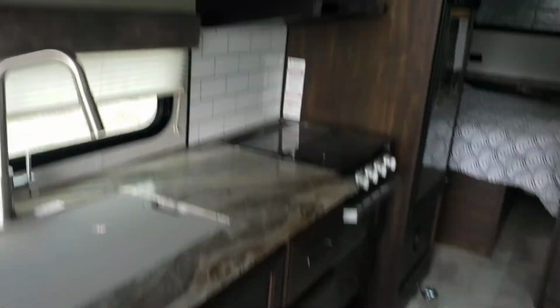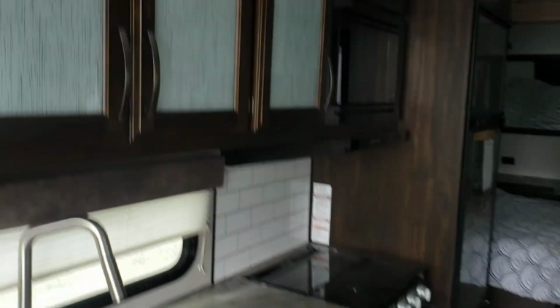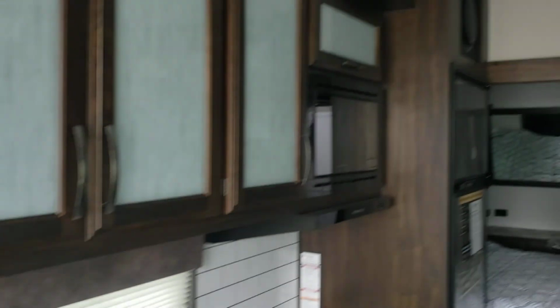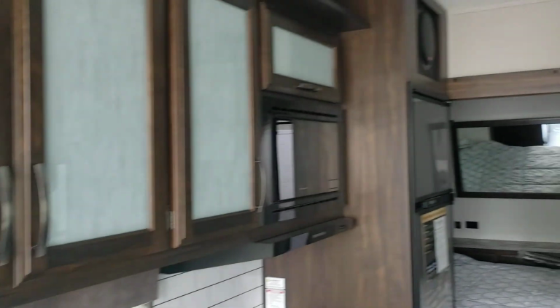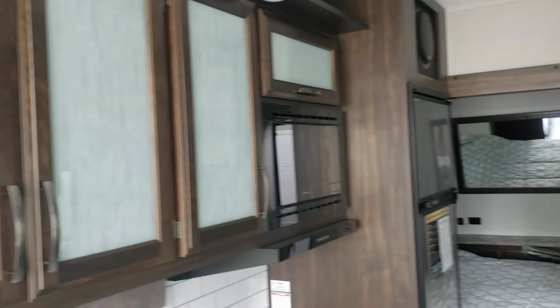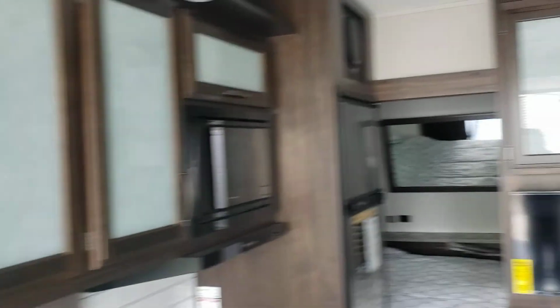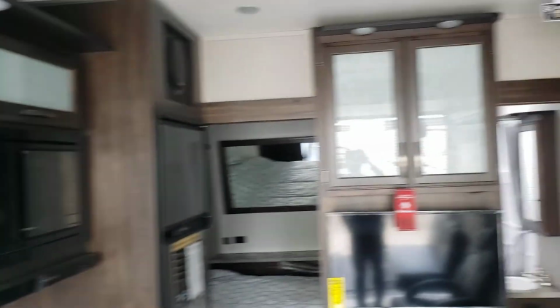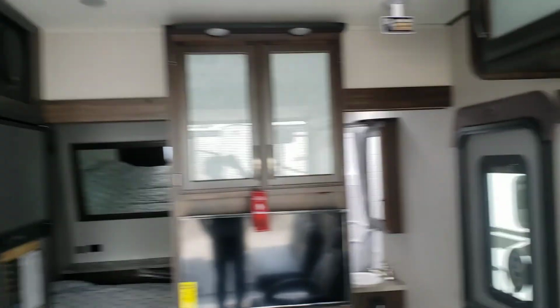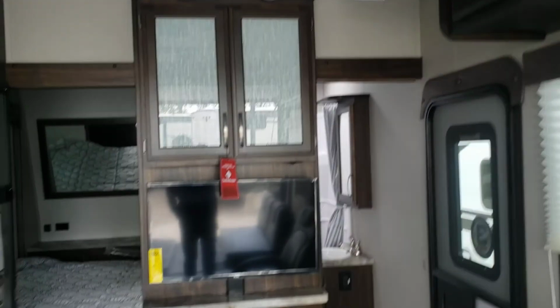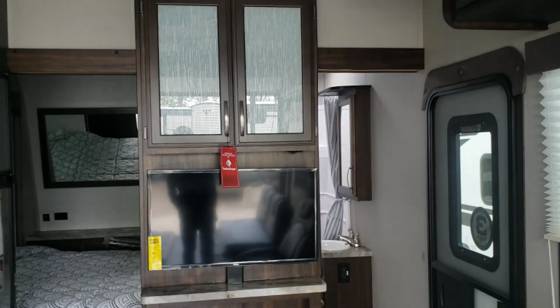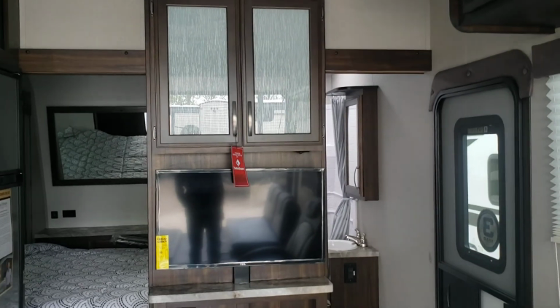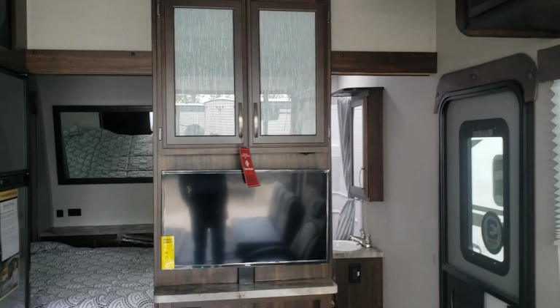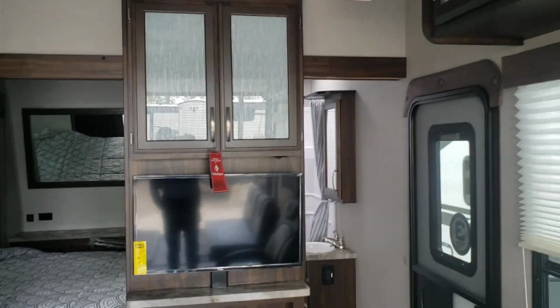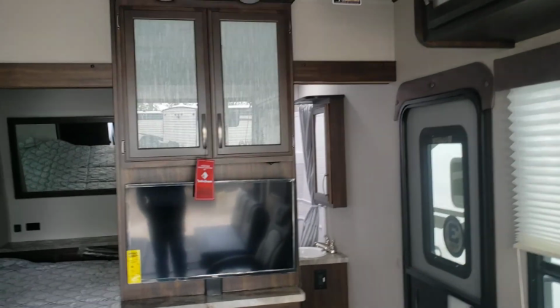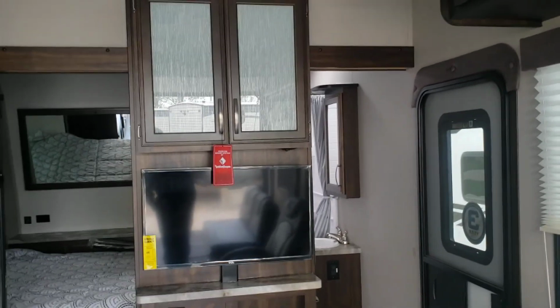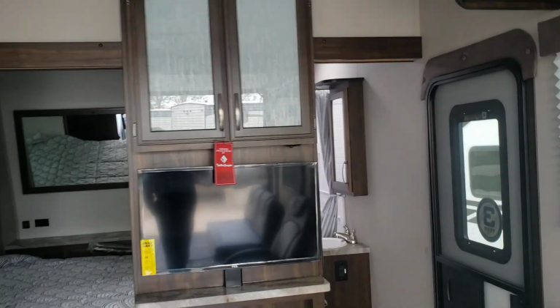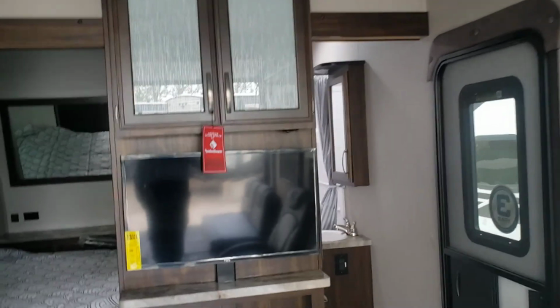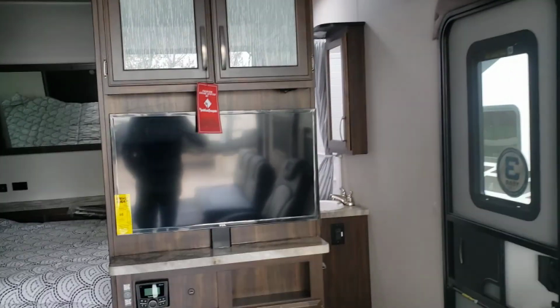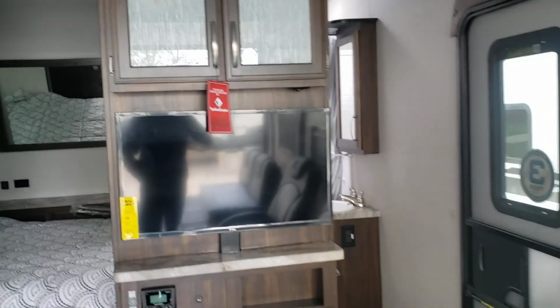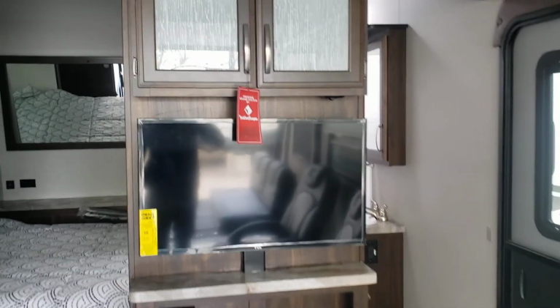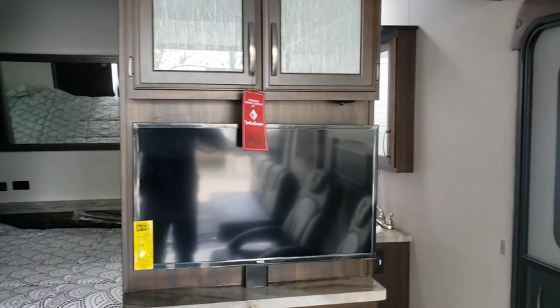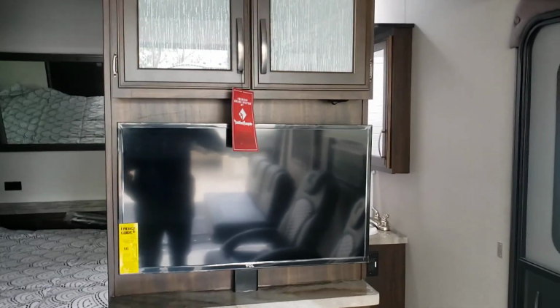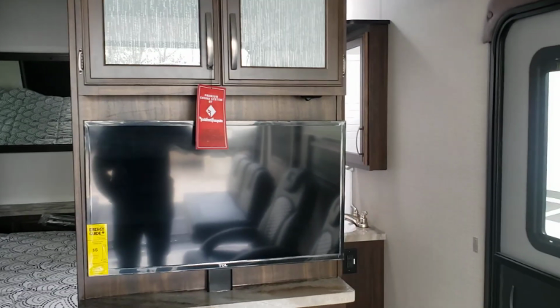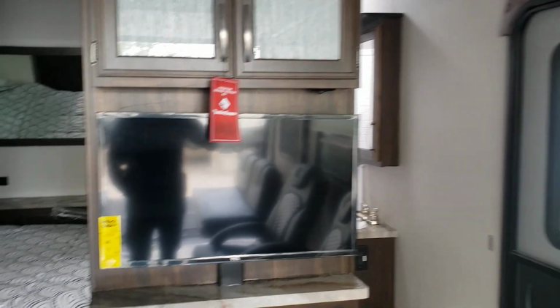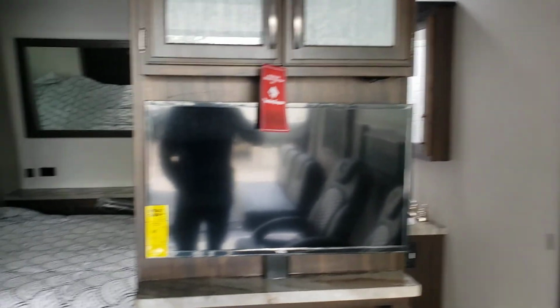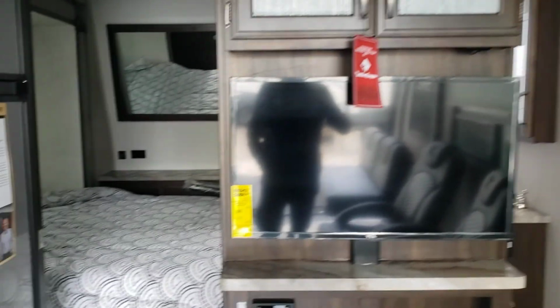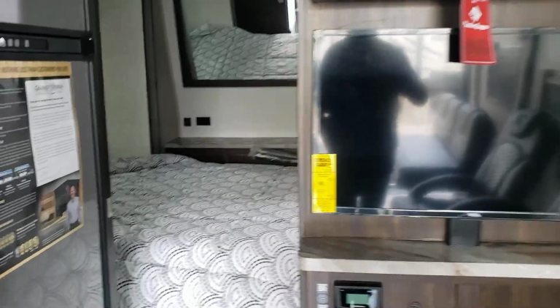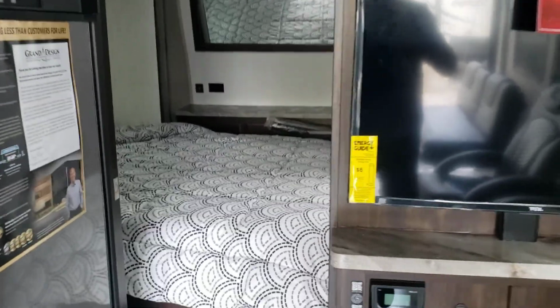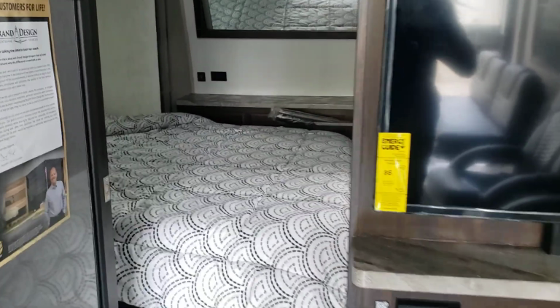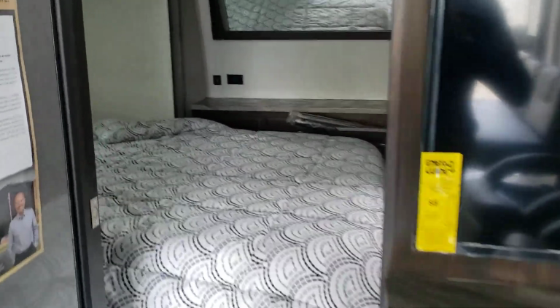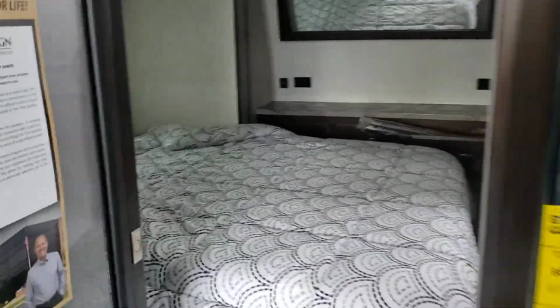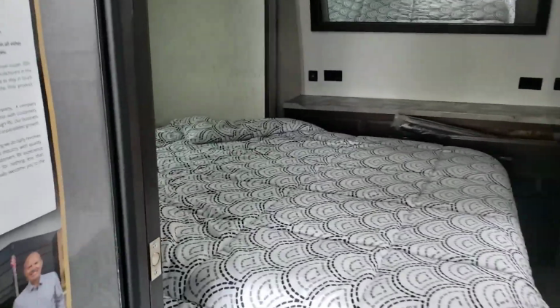Nice kitchen, very nice cabinetry. You've got a TV, got that nice stereo in here. And then you have the bedroom slide.